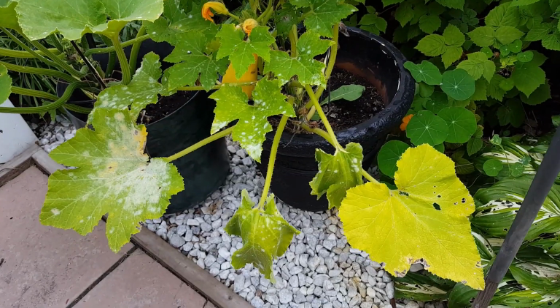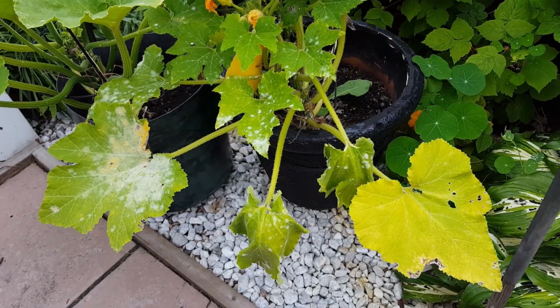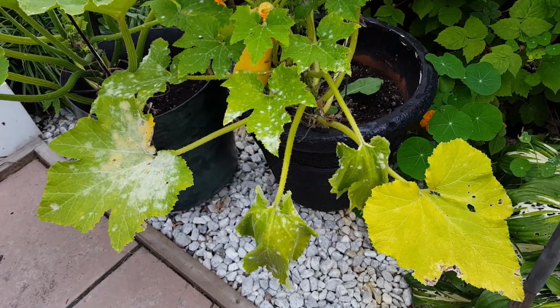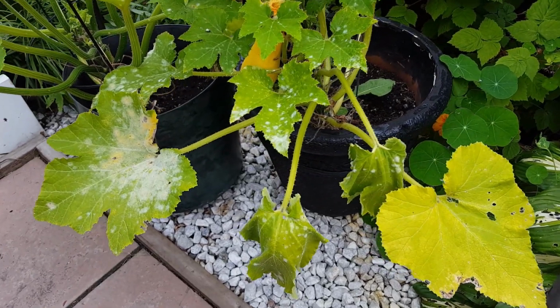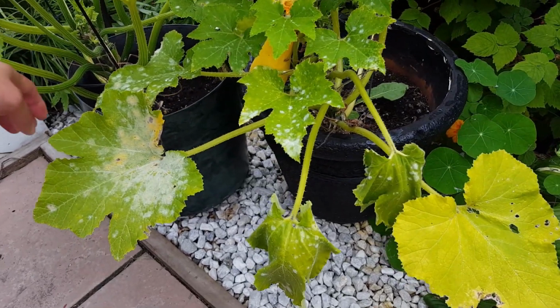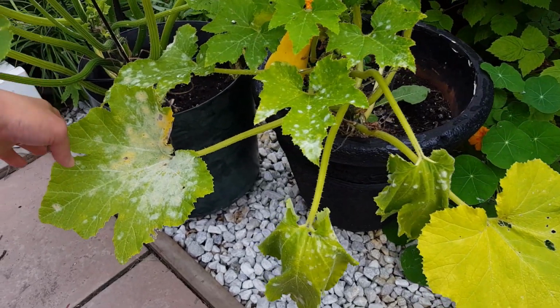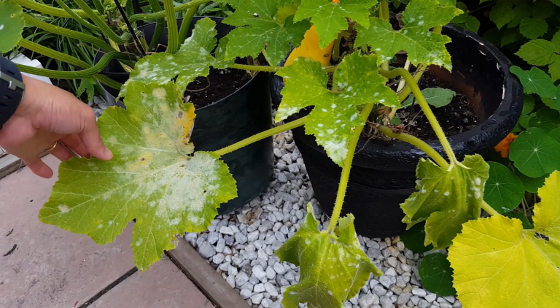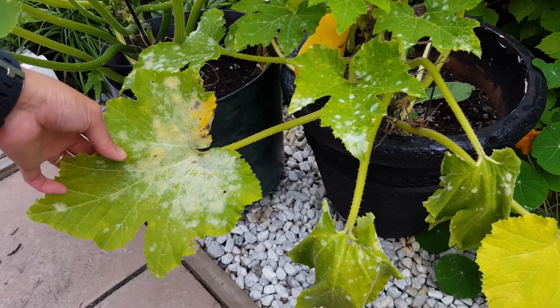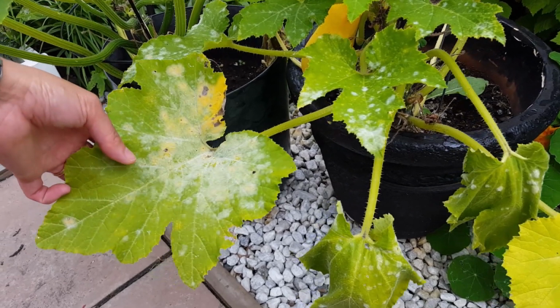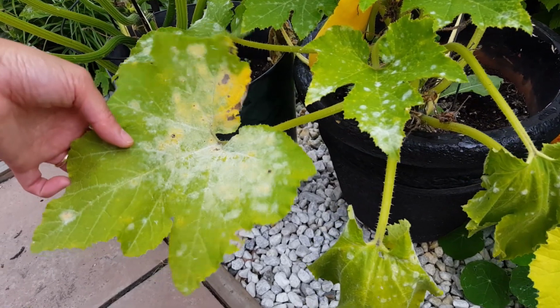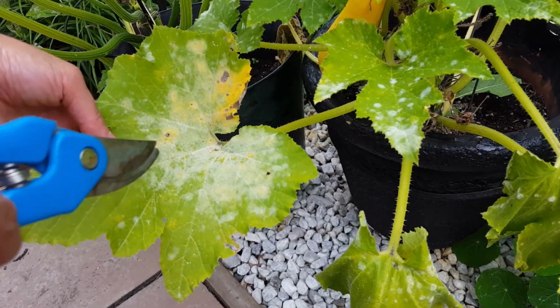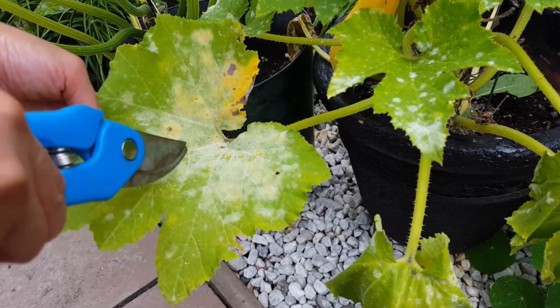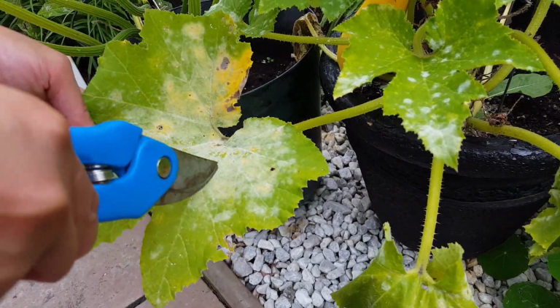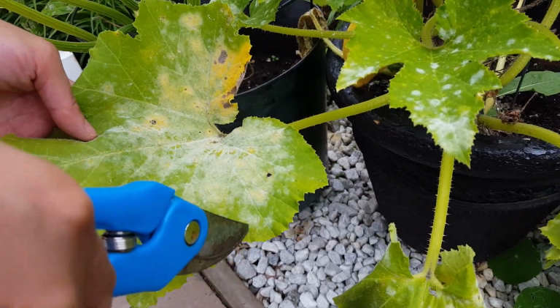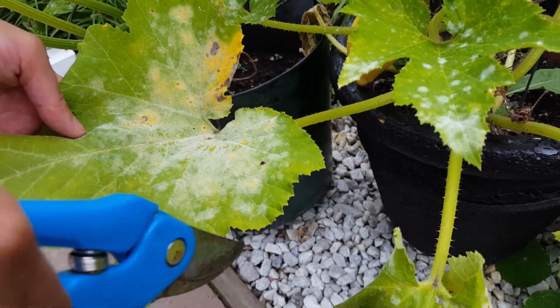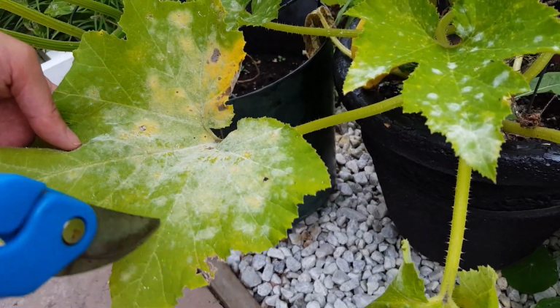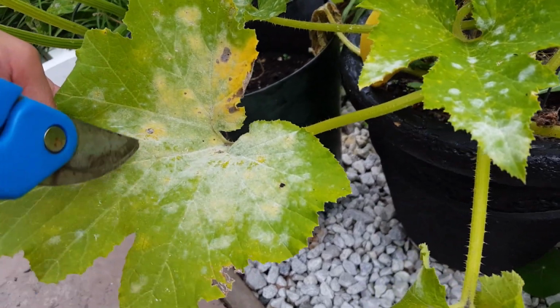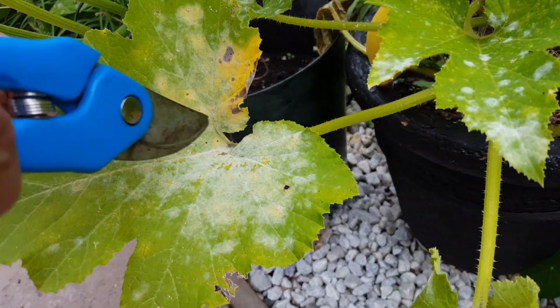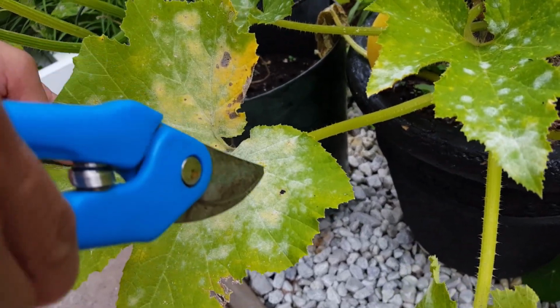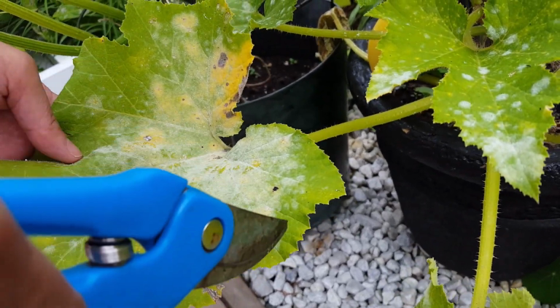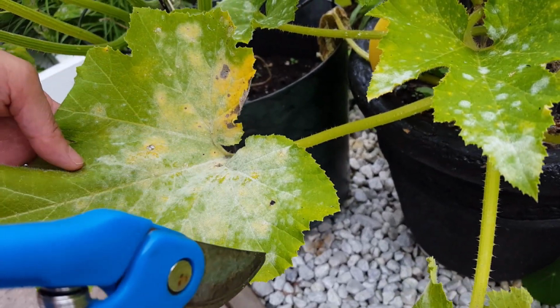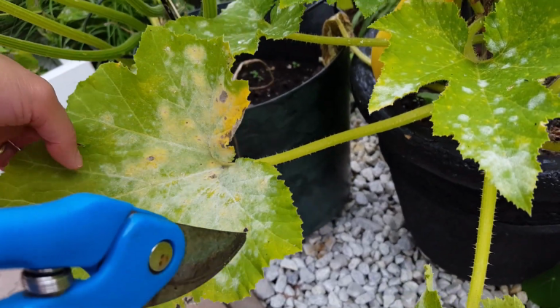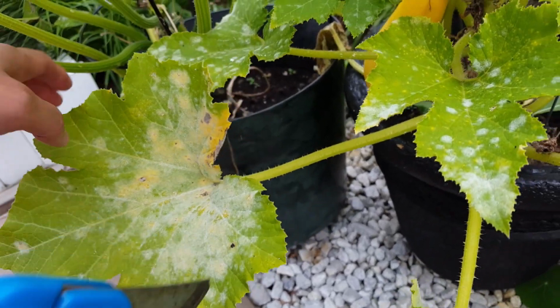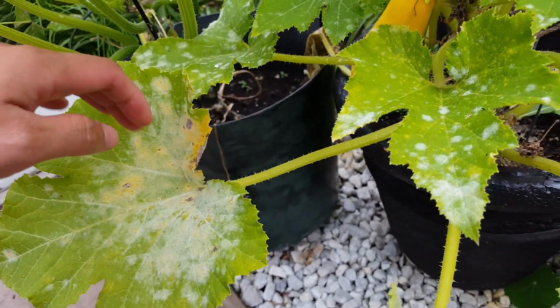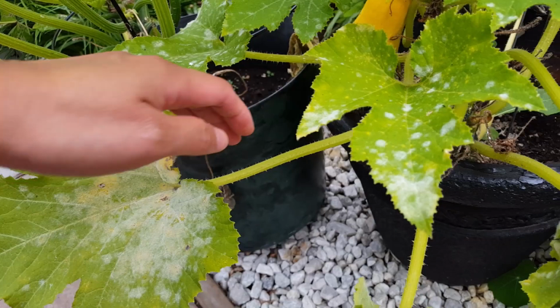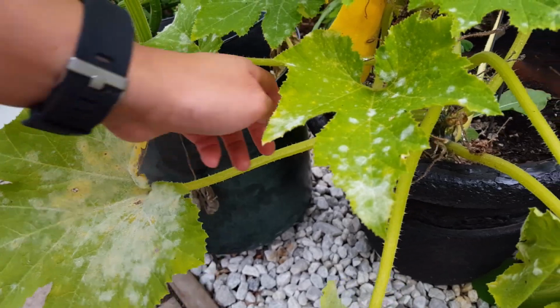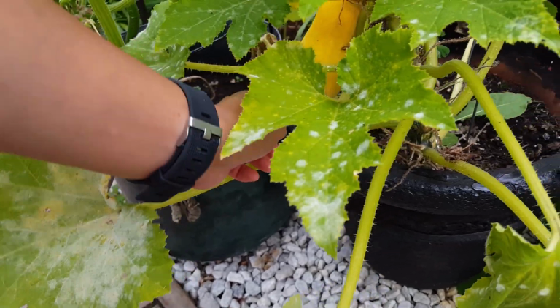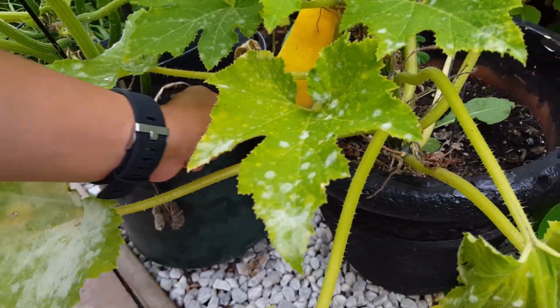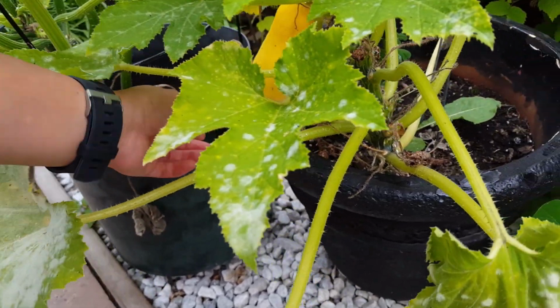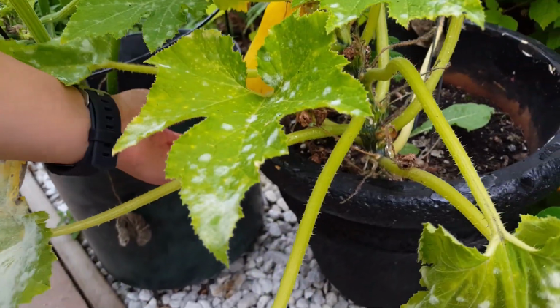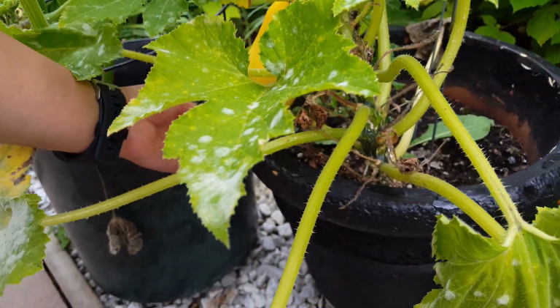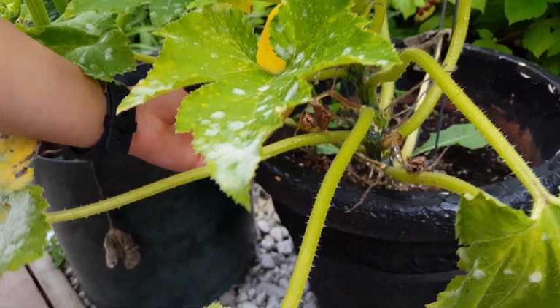In here we have yellow zucchini that is starting to have powdery mildew. I am going to harvest this zucchini and I think this is the end of it.